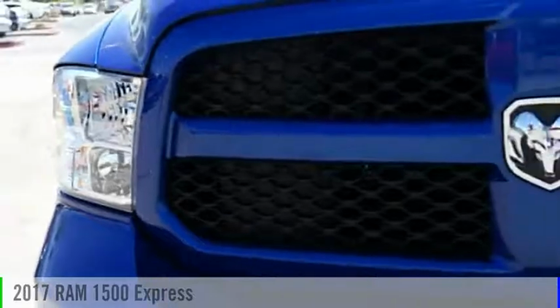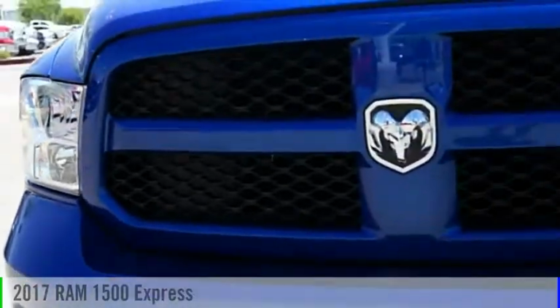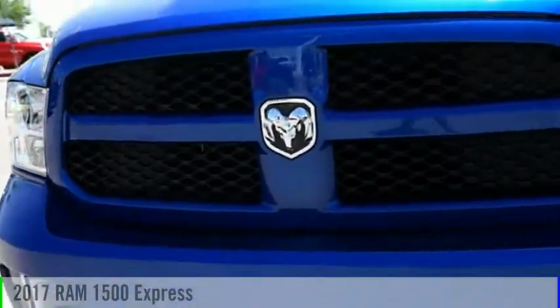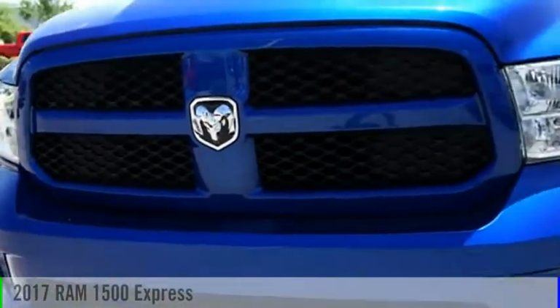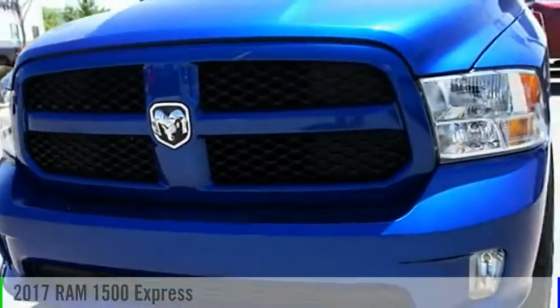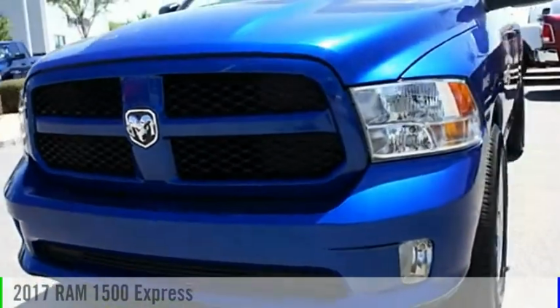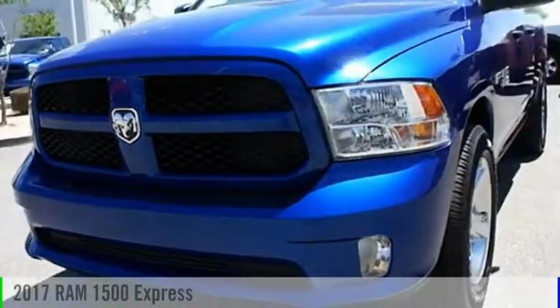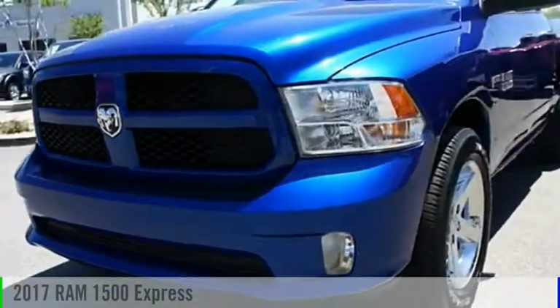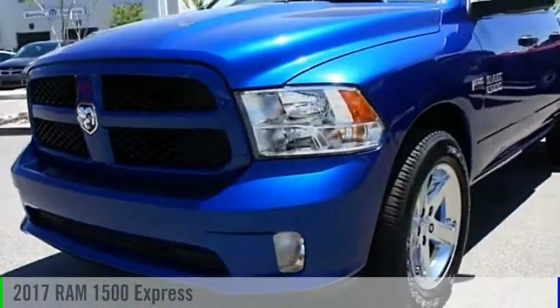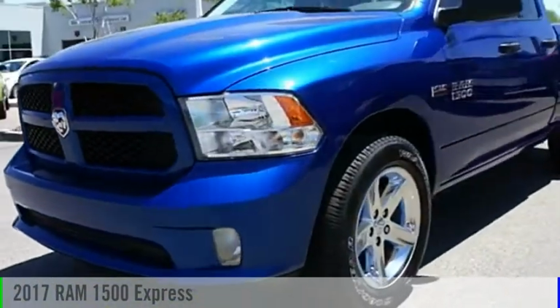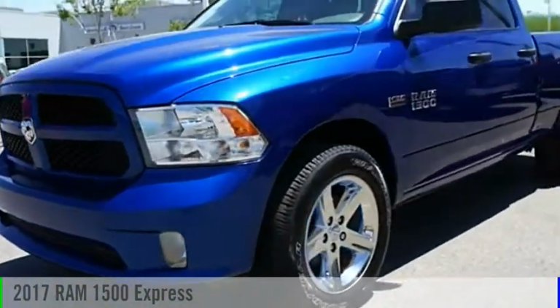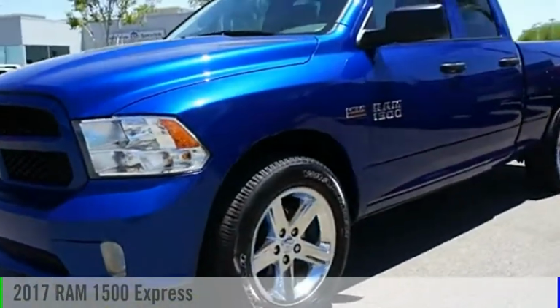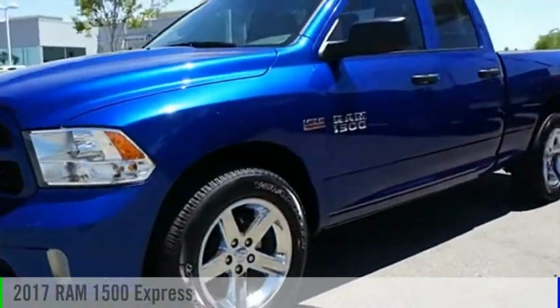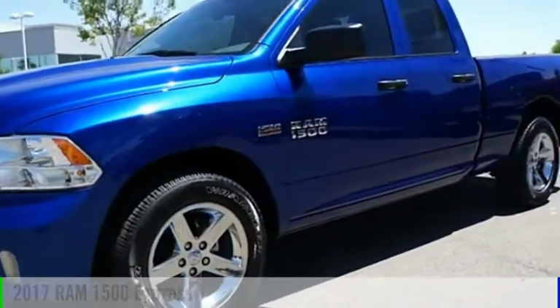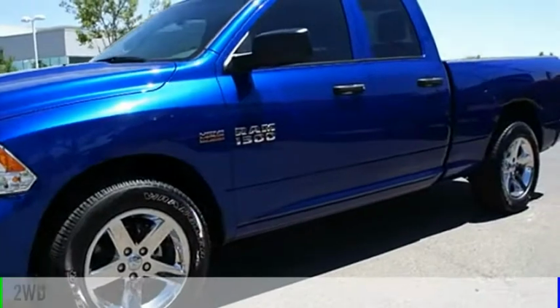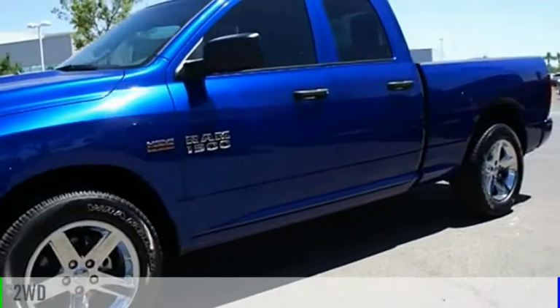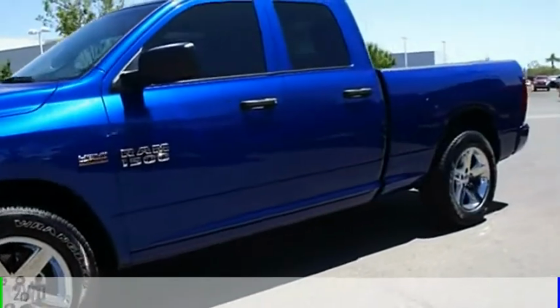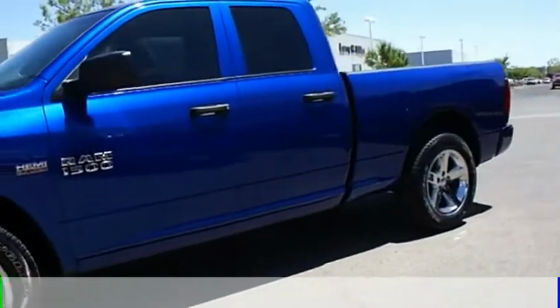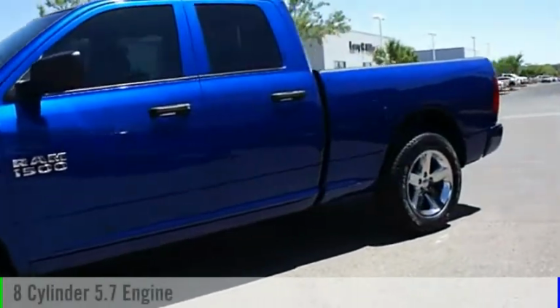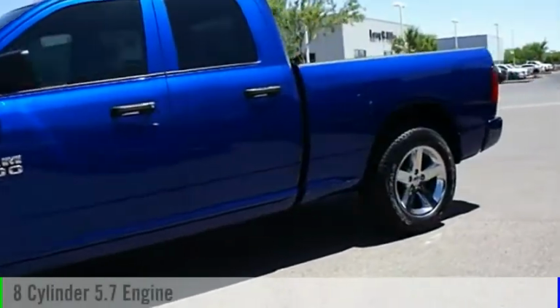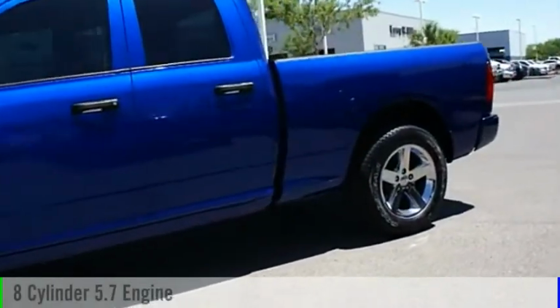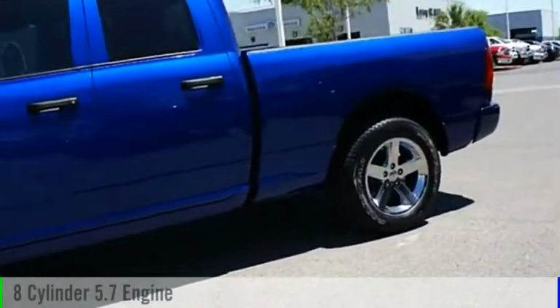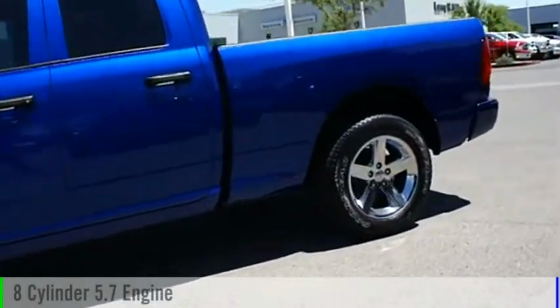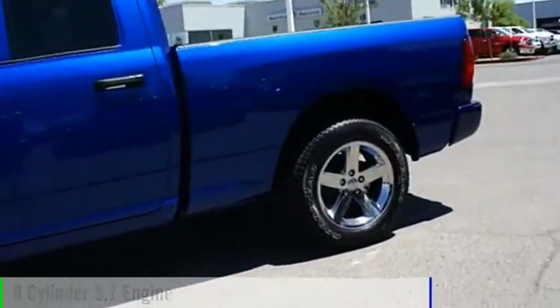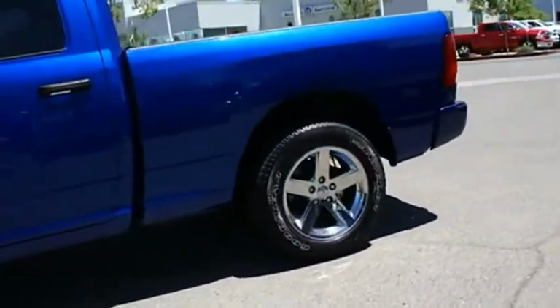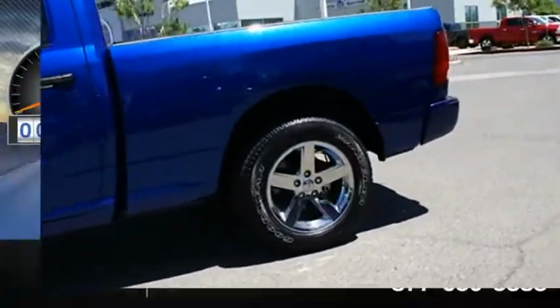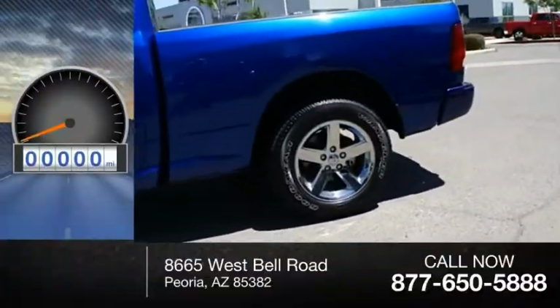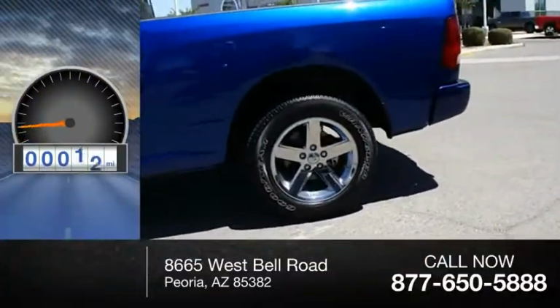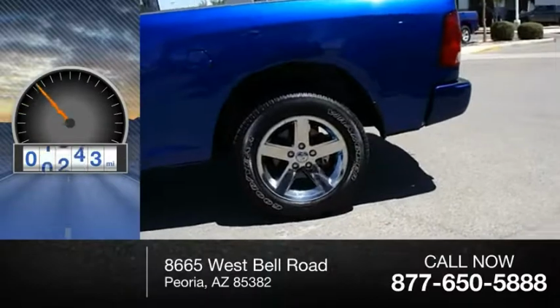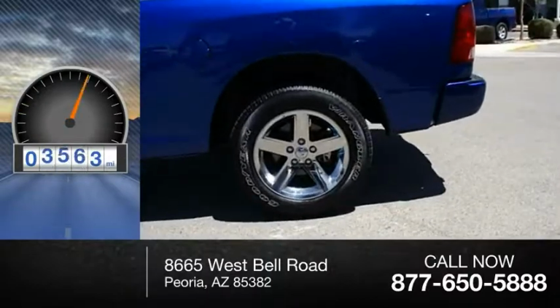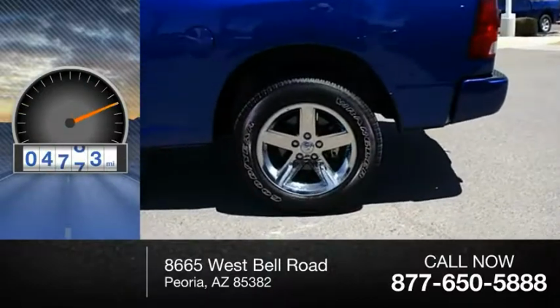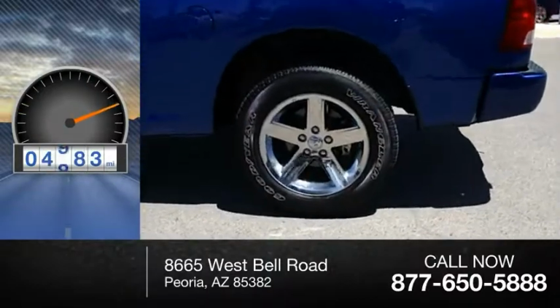Take a look at the 2017 1500. This vehicle is powered by a two-wheel drive, eight-cylinder, 5.7 liter engine. This vehicle has less than 5,000 miles.